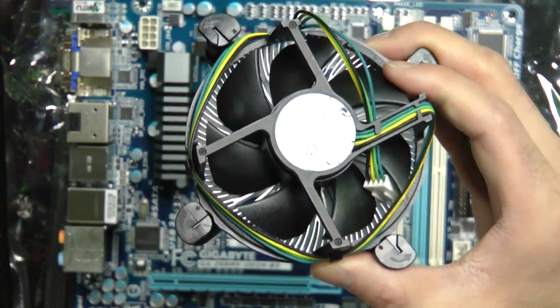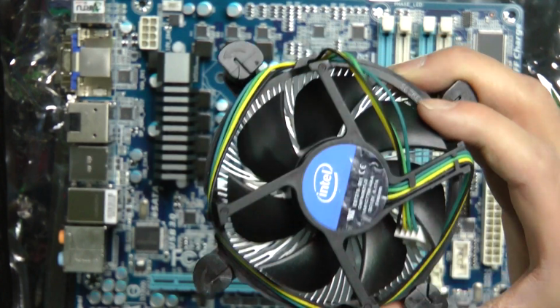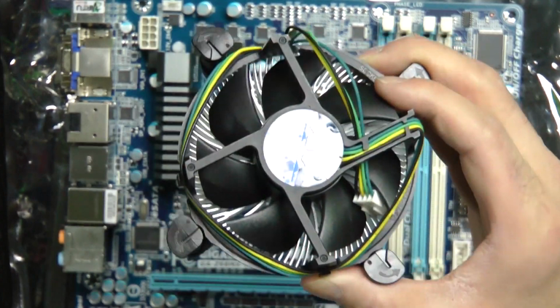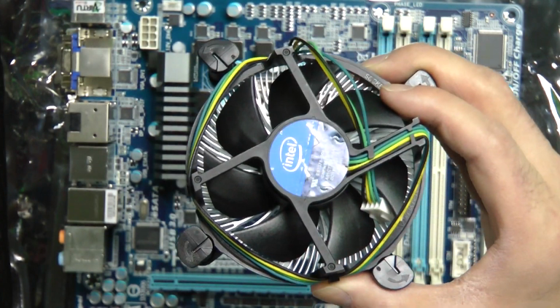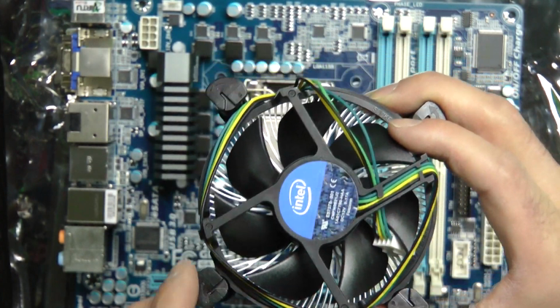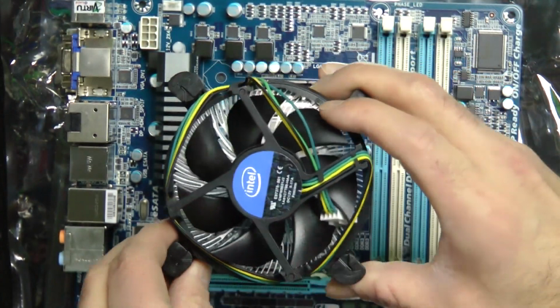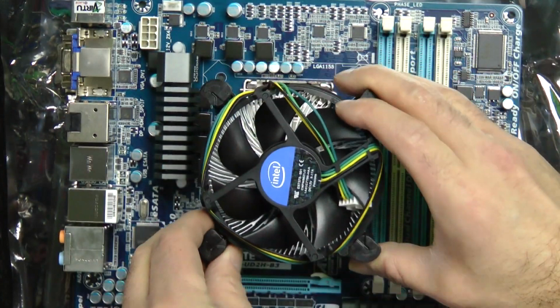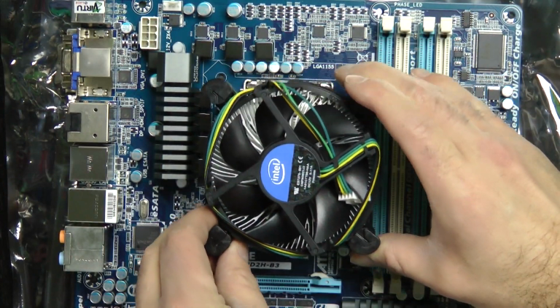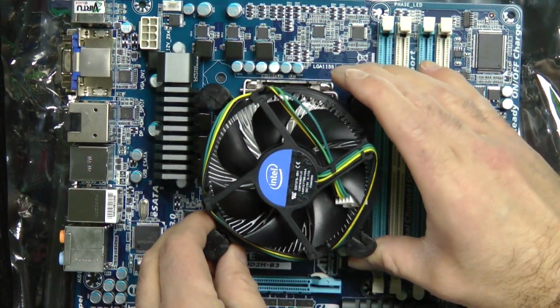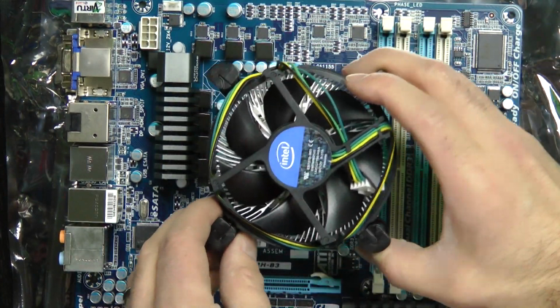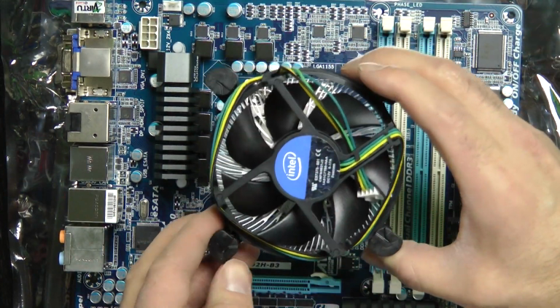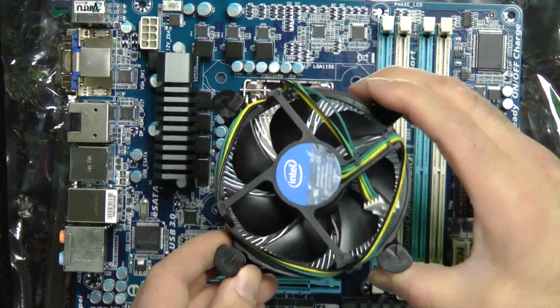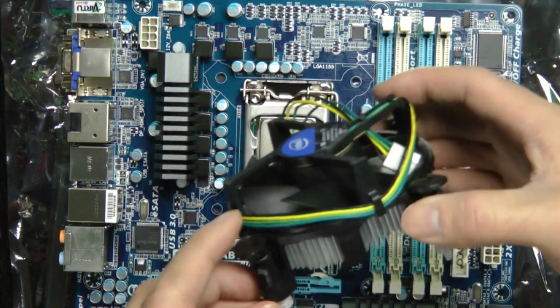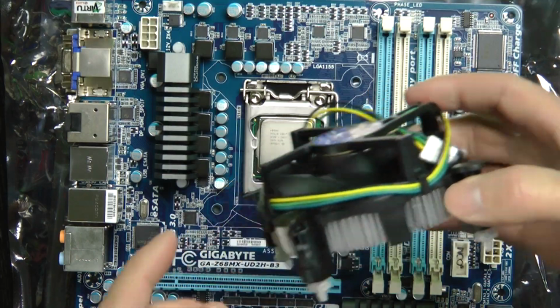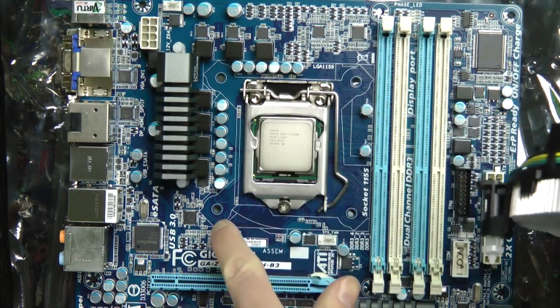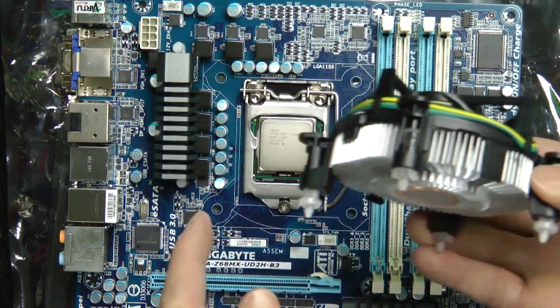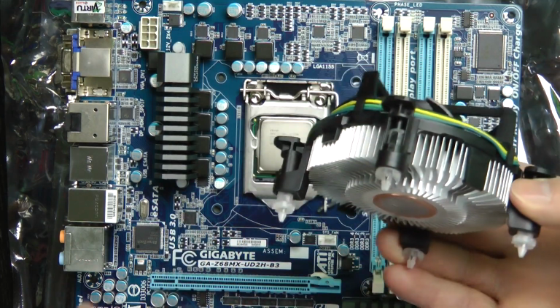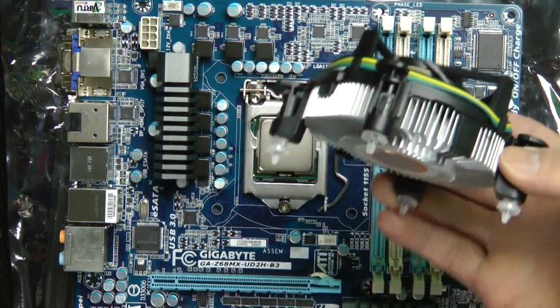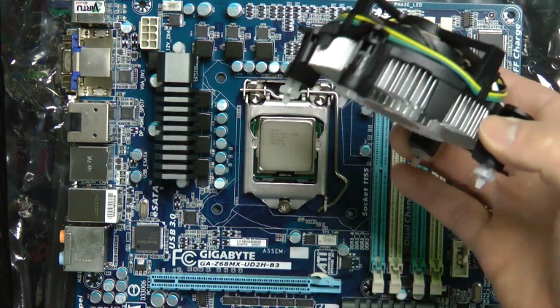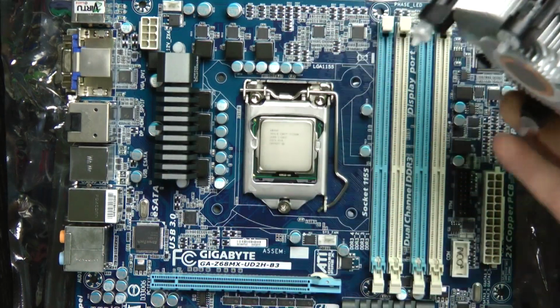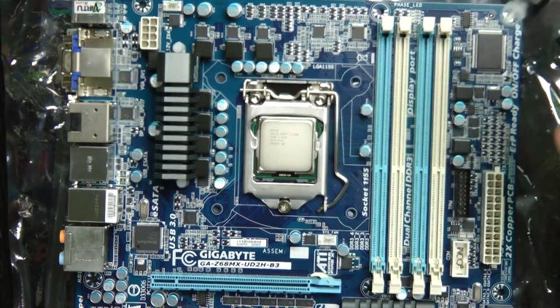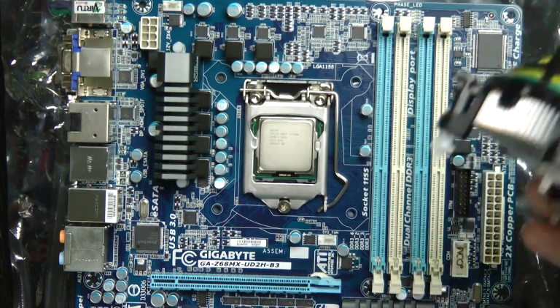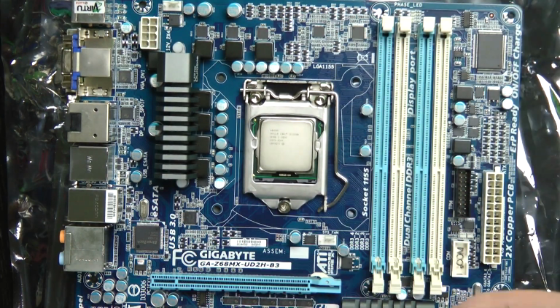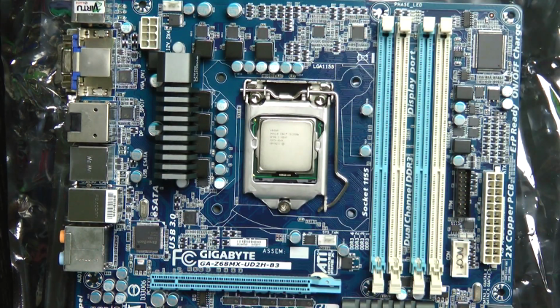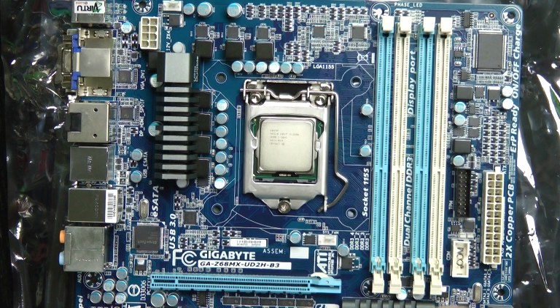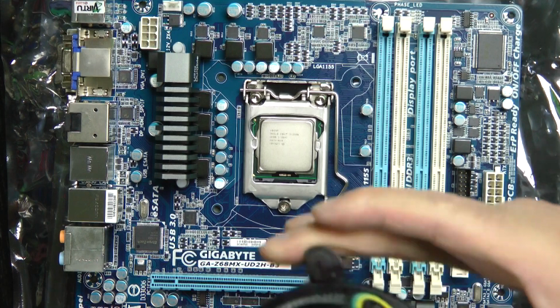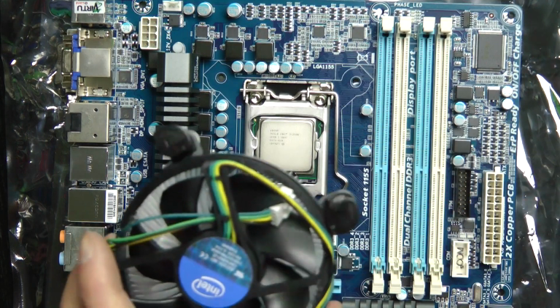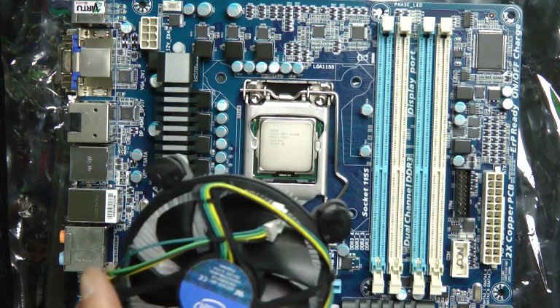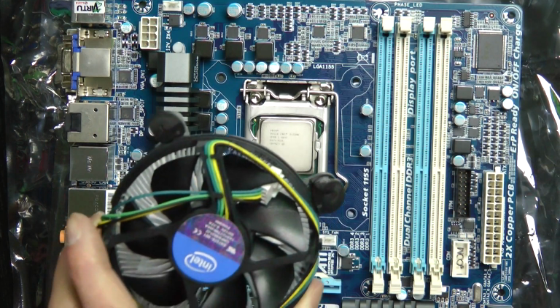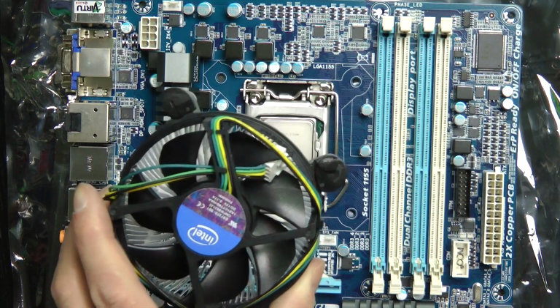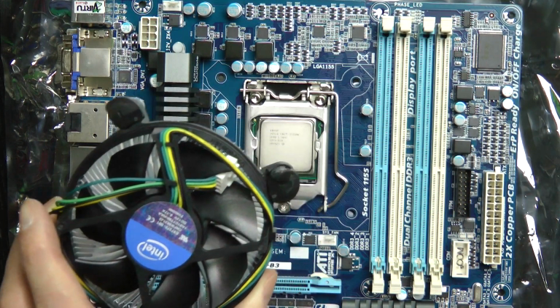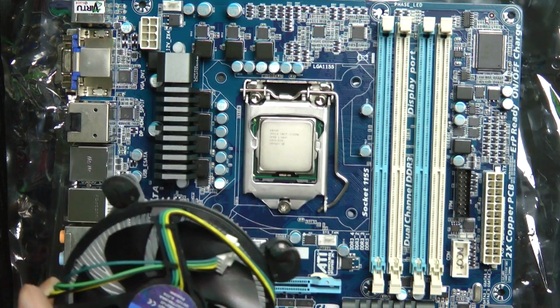This is really easy to put on. You just pretty much lay it in there, push these little knobs down, and it pops right in. Super simple. But we're obviously not taking that route, because this is the one that Intel gave us.